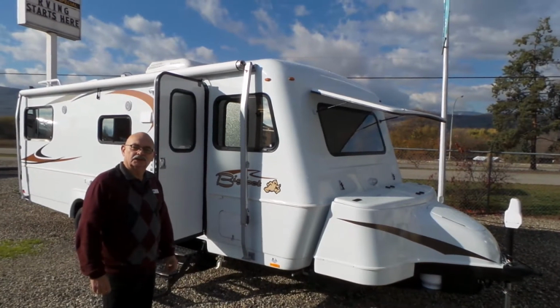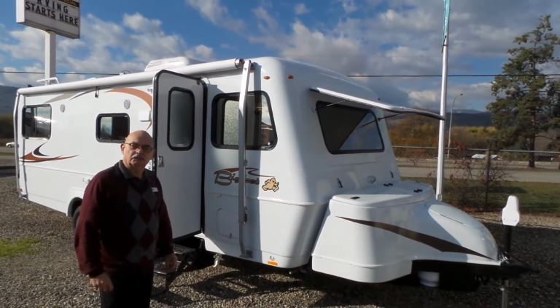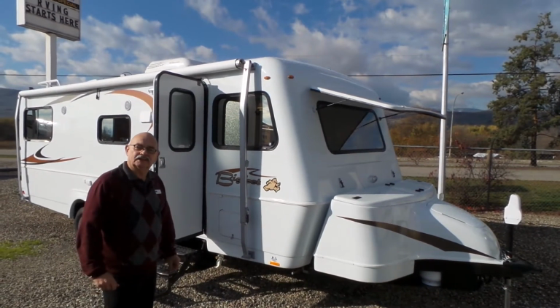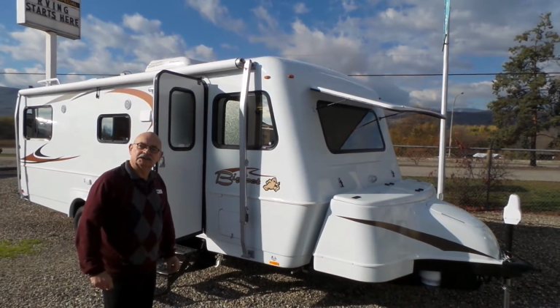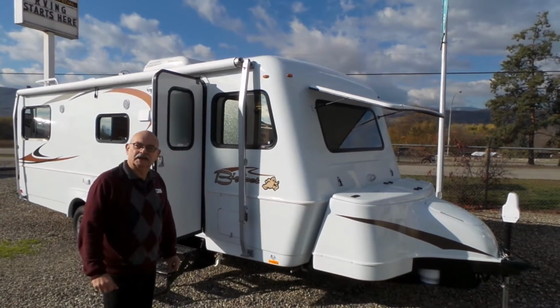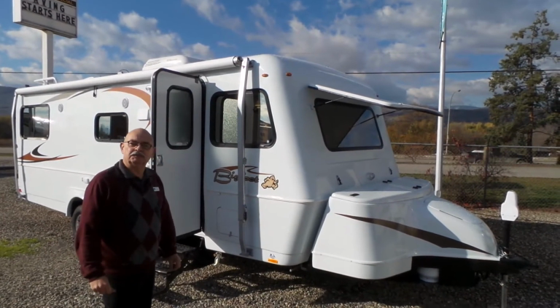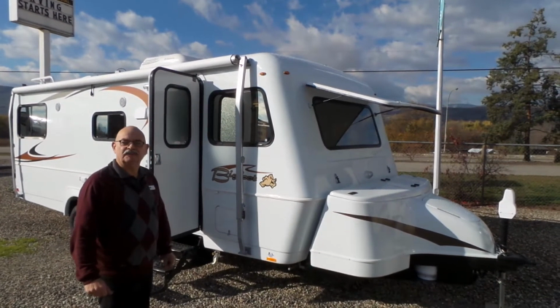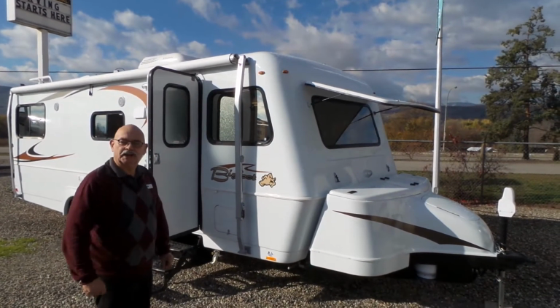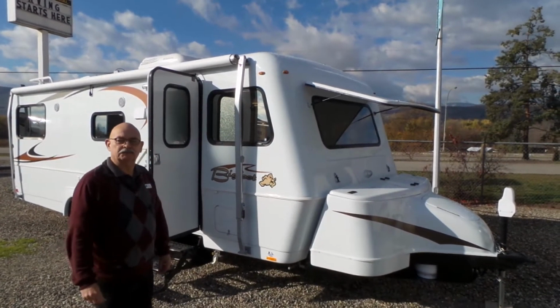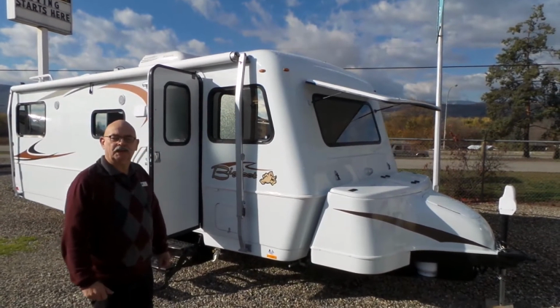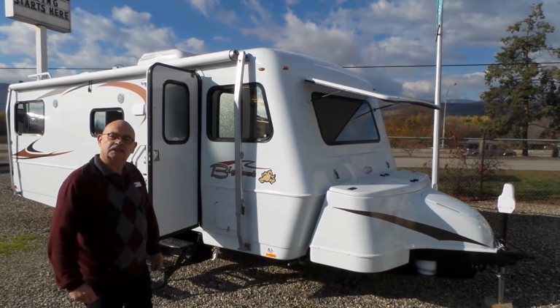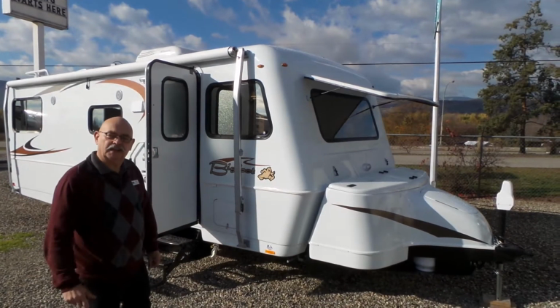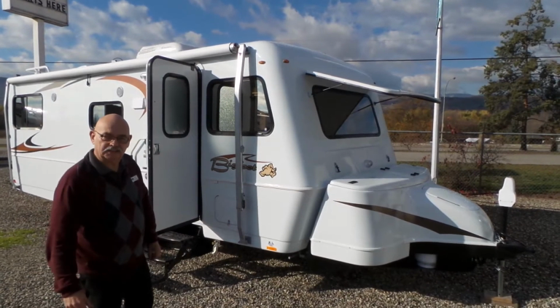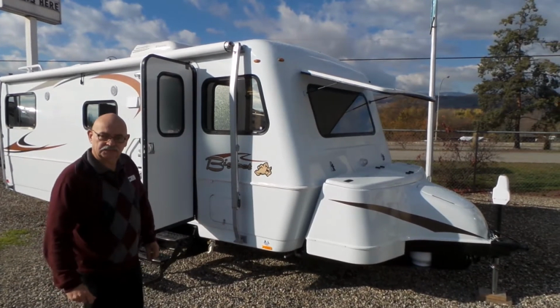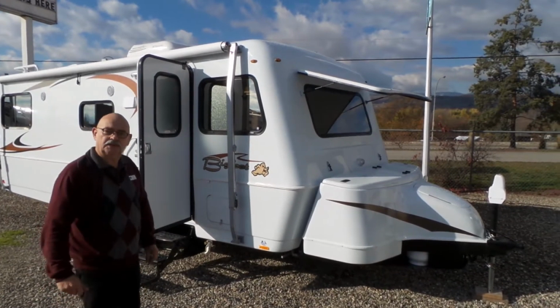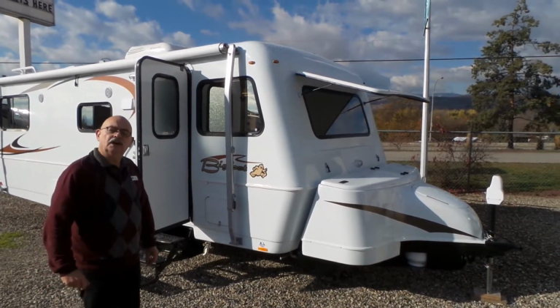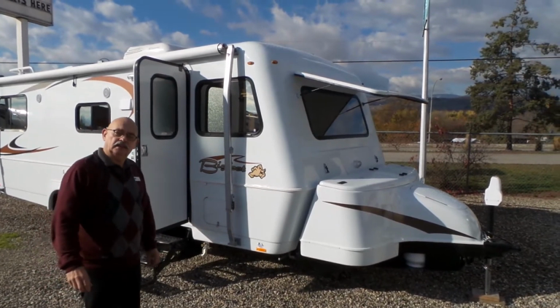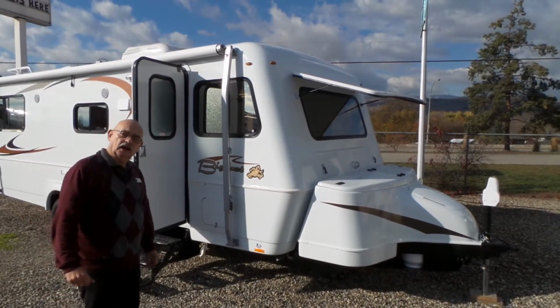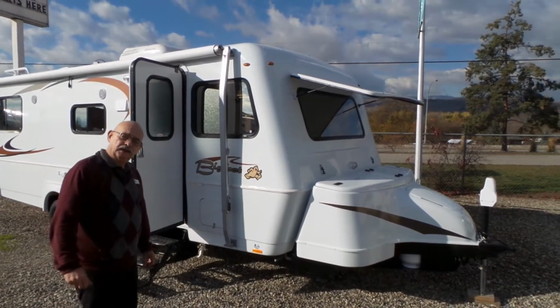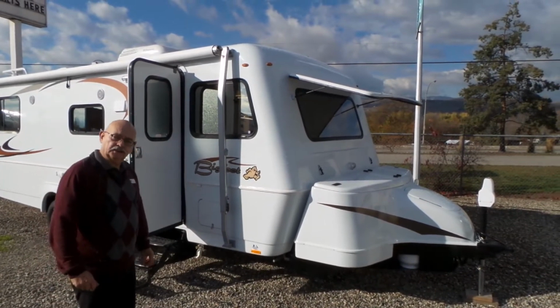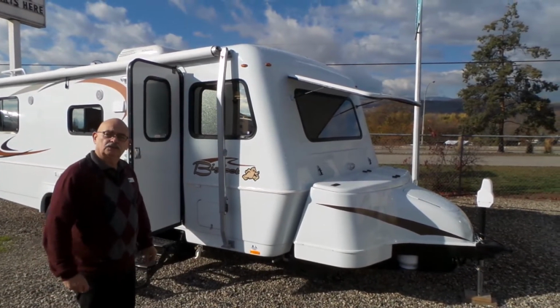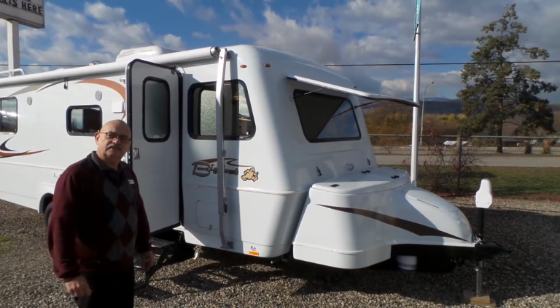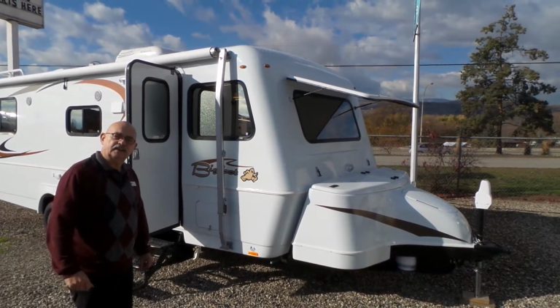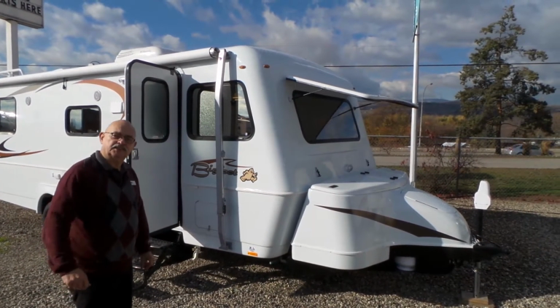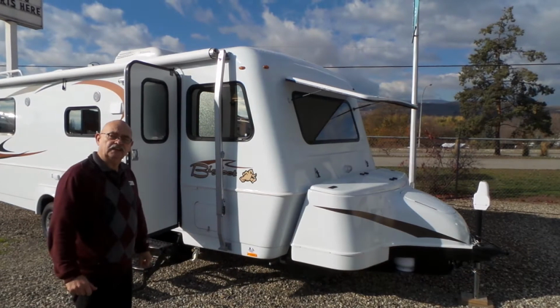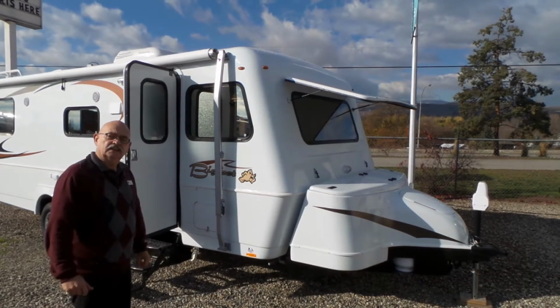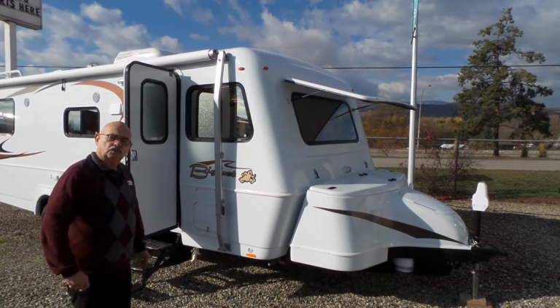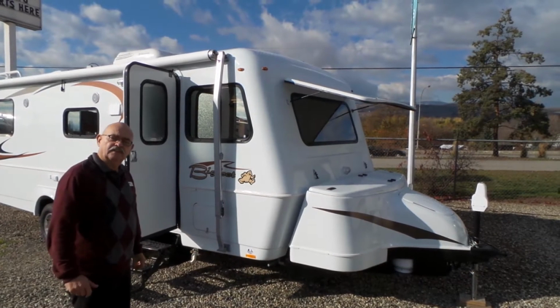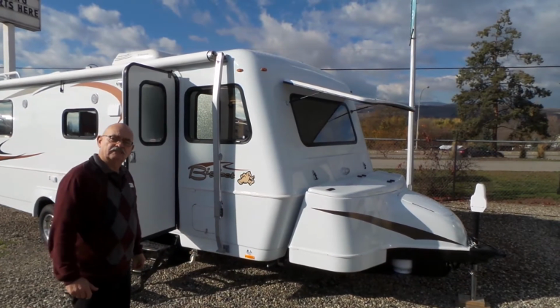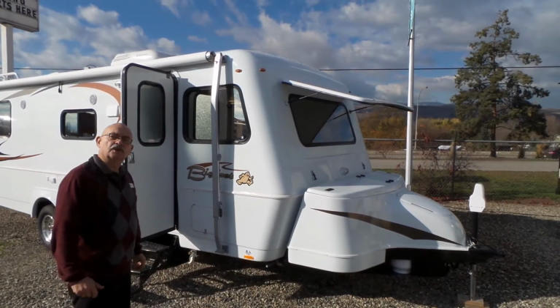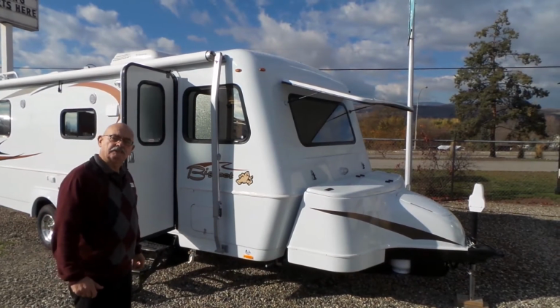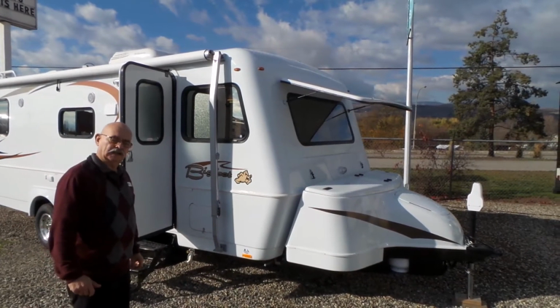Good morning. Welcome to Mike Grossman RV. My name is Mike Baking and today I'd like to show you the Bigfoot 25C 25 rear bed model.